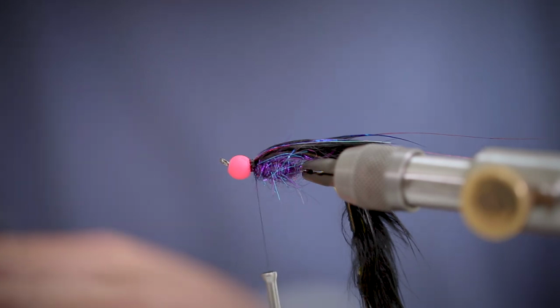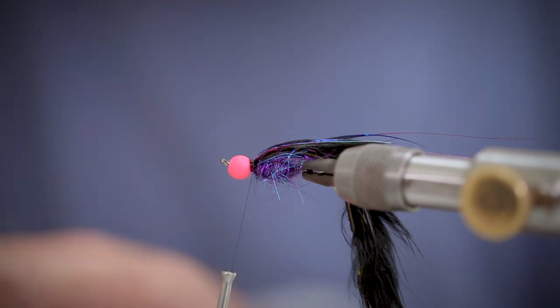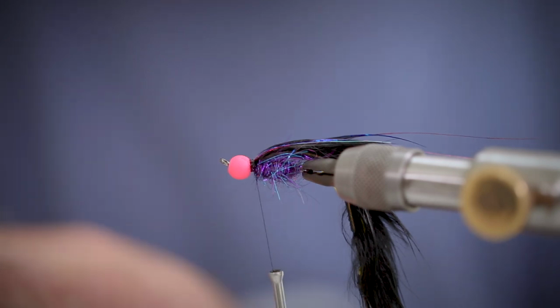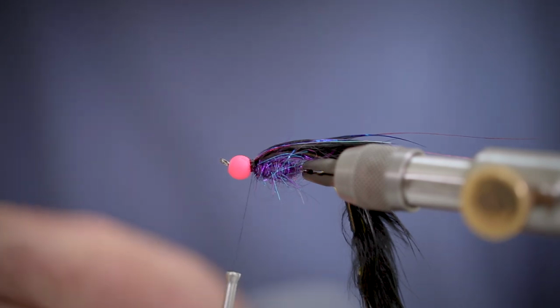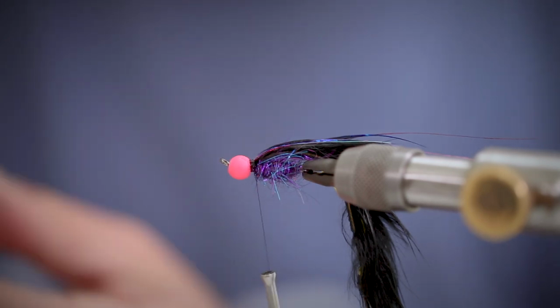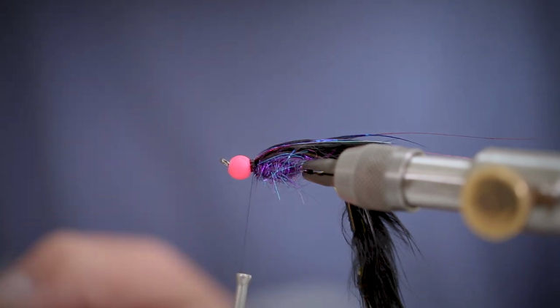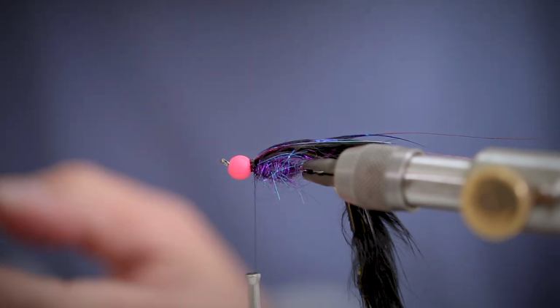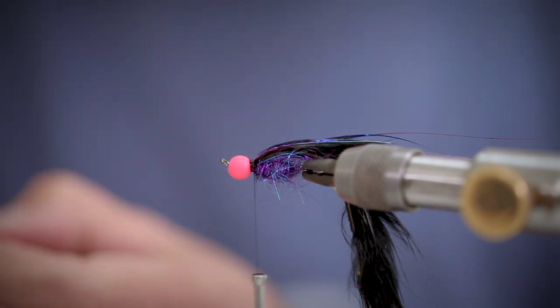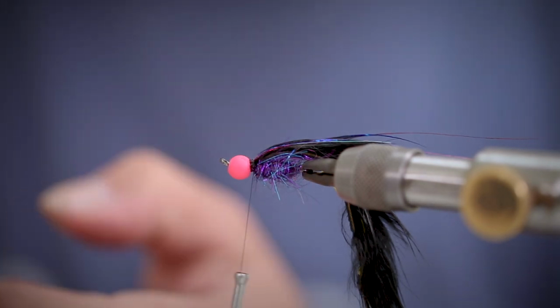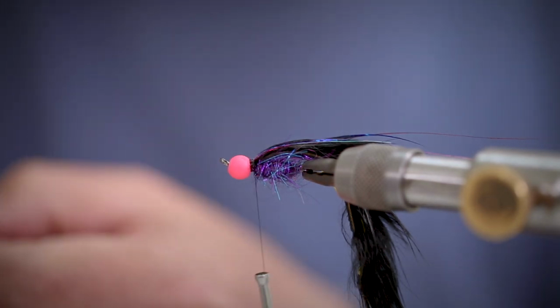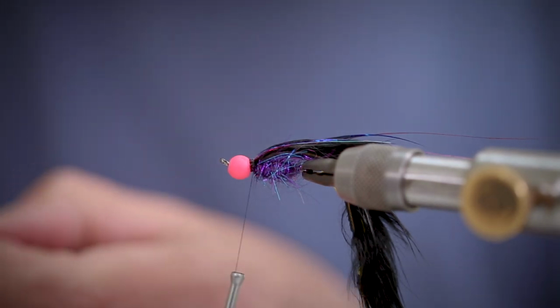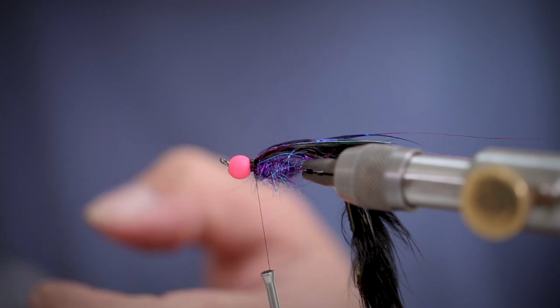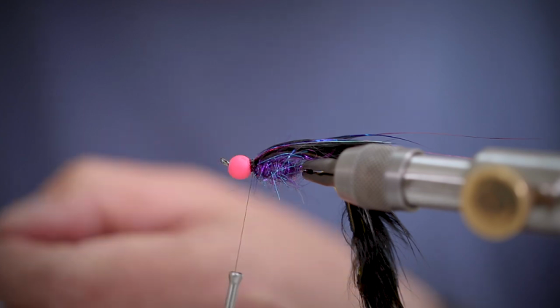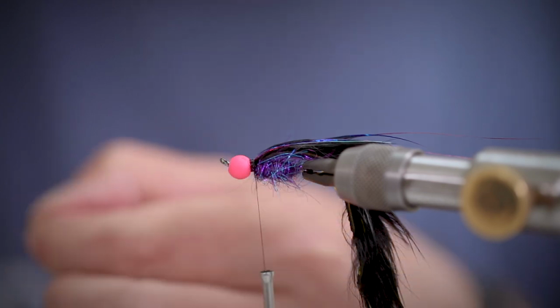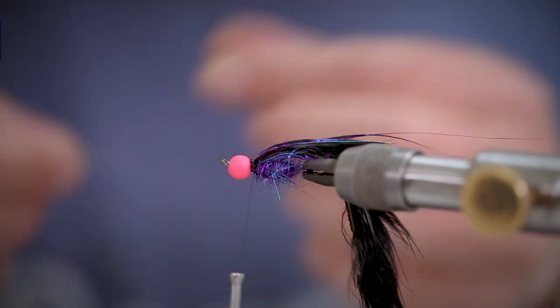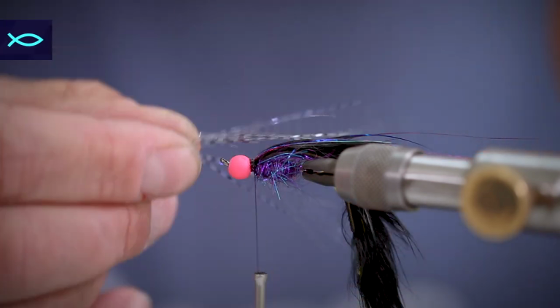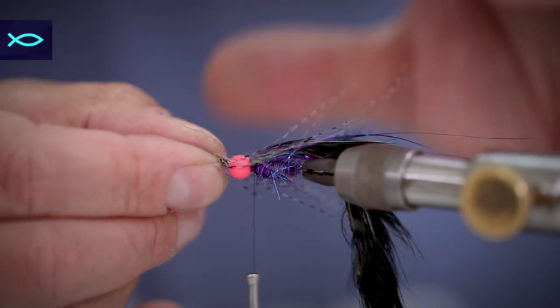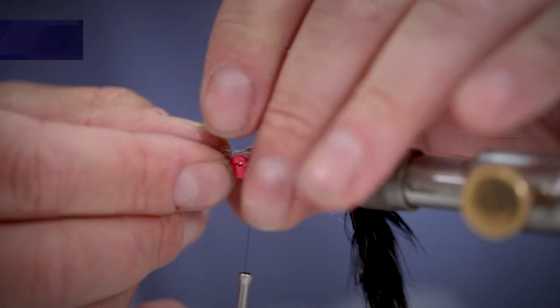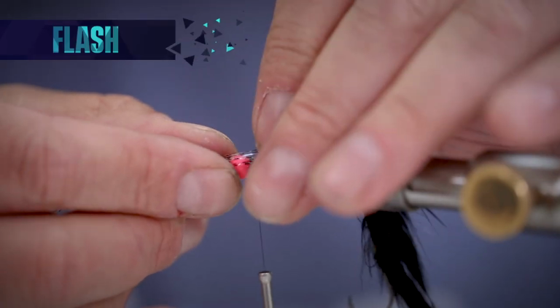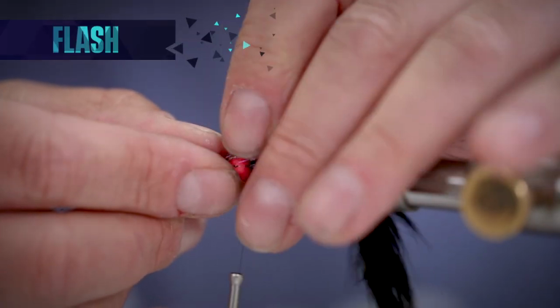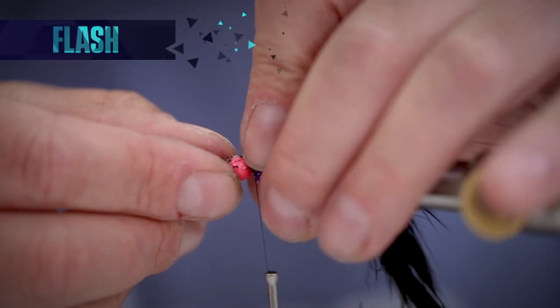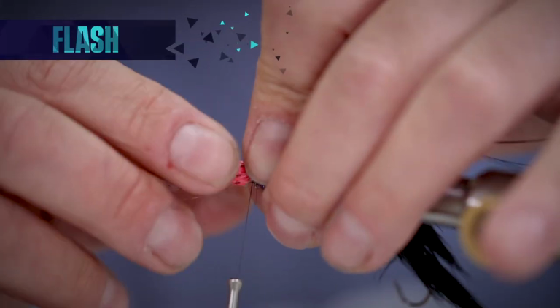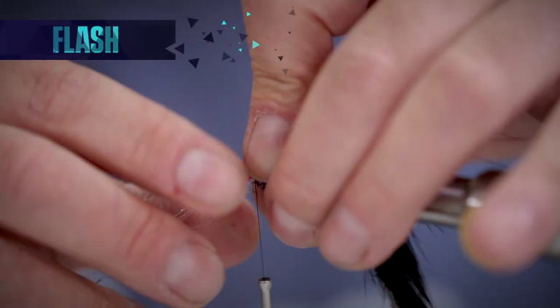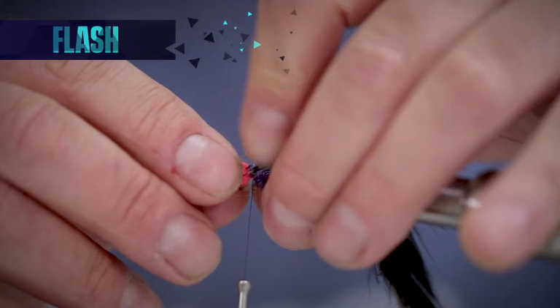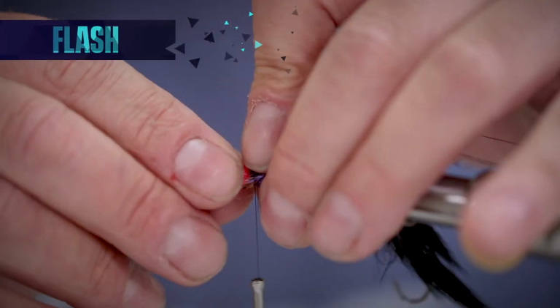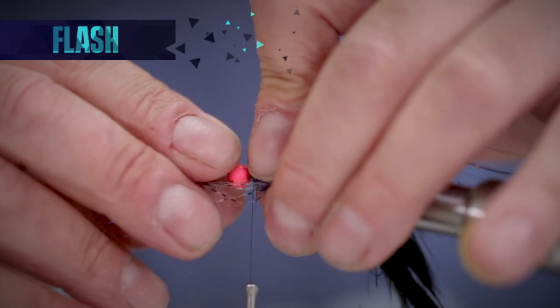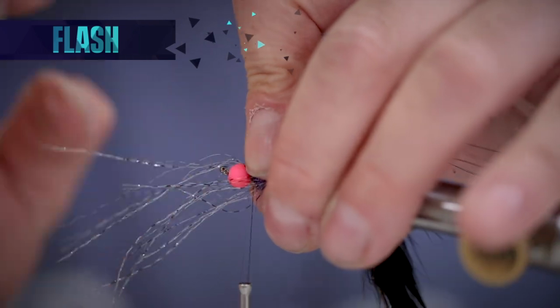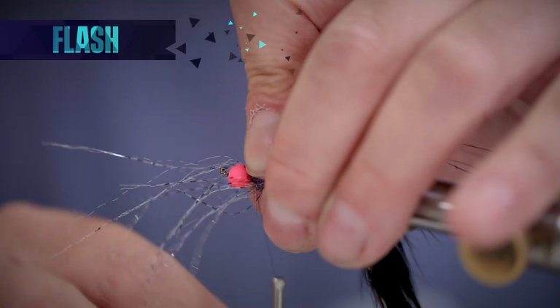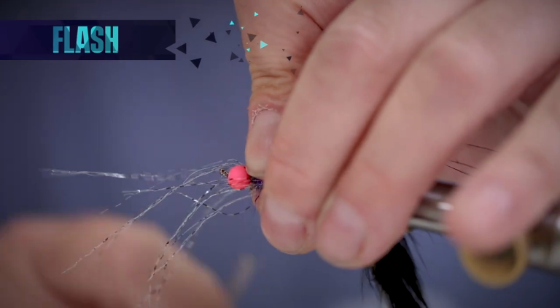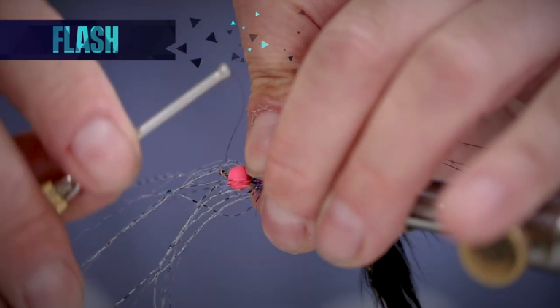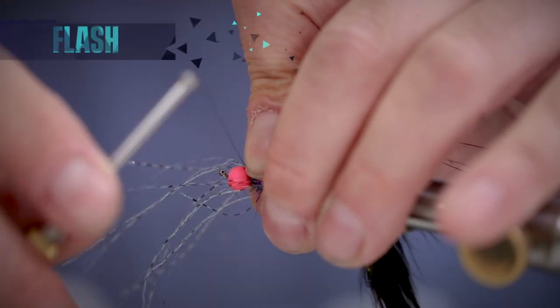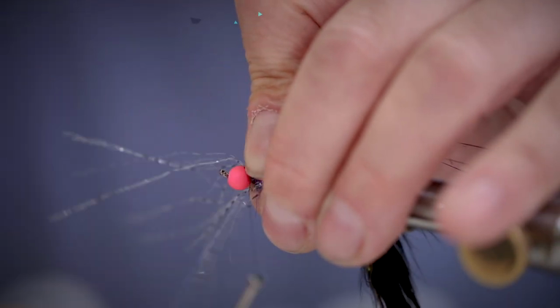Next we're going to take some more flash materials. This one is like a crinkle flash and they call it predator wrap. It's quite a flexible fibre with some flash materials in it and it moves very well with the fly.